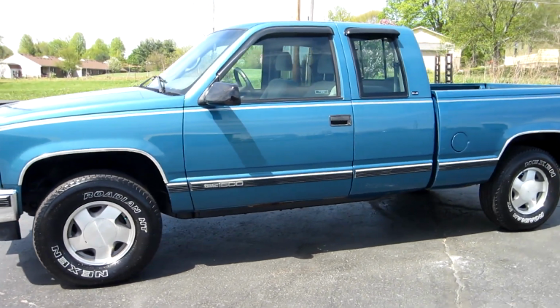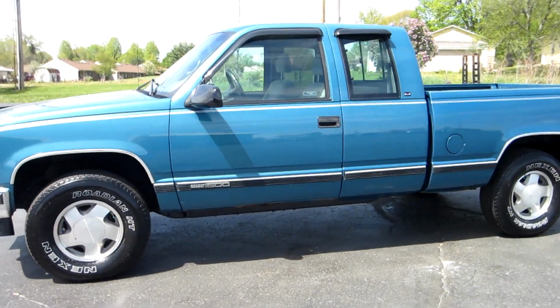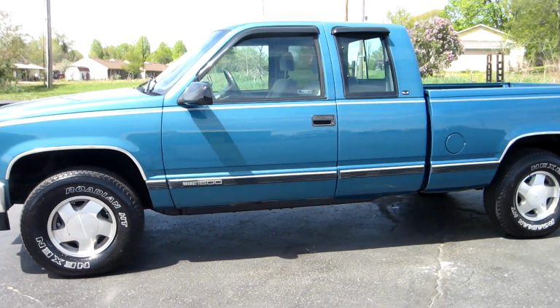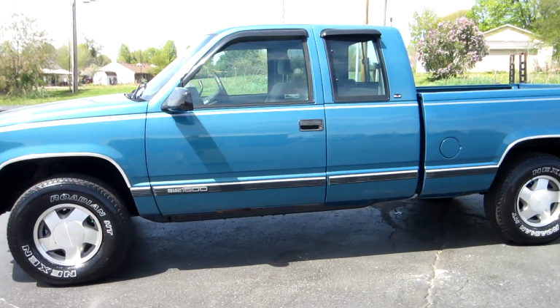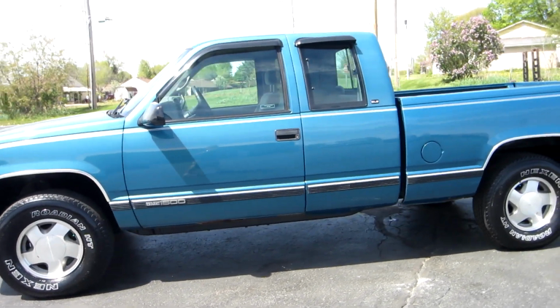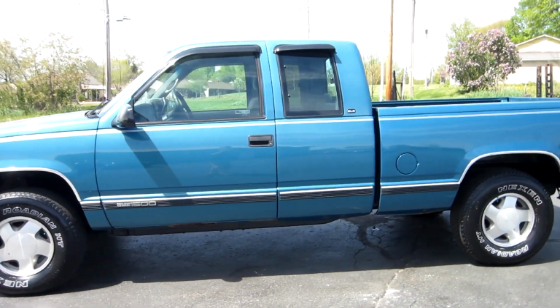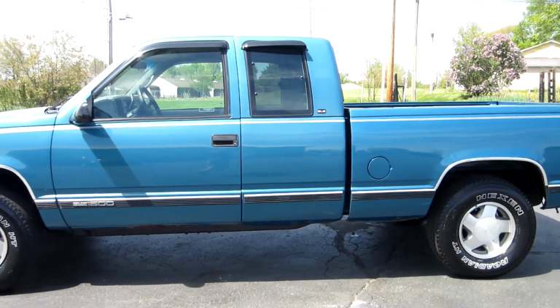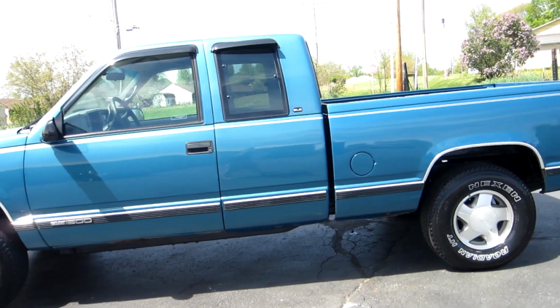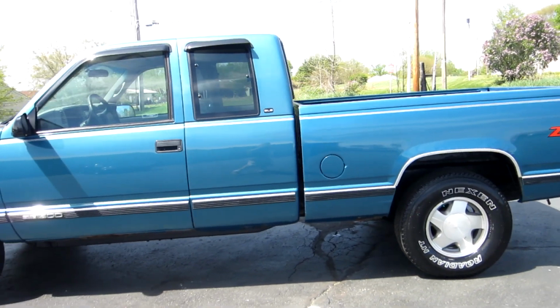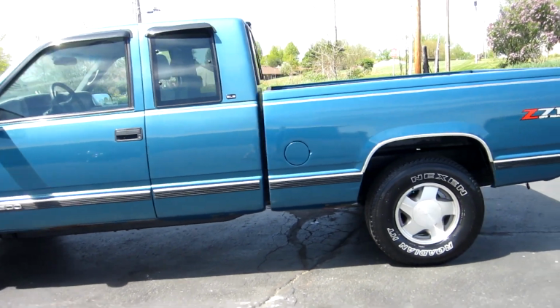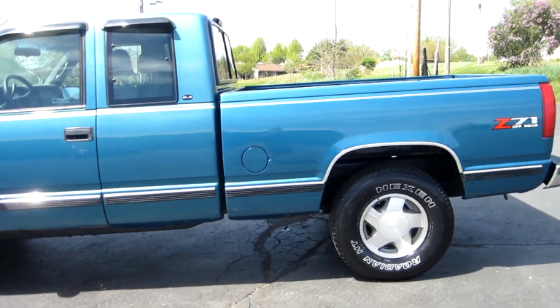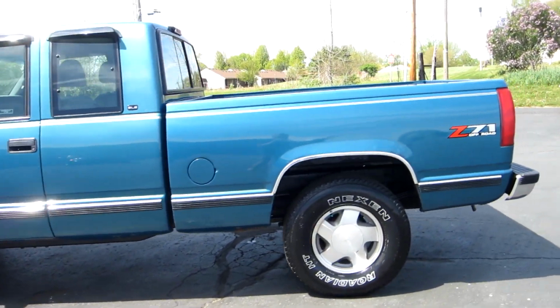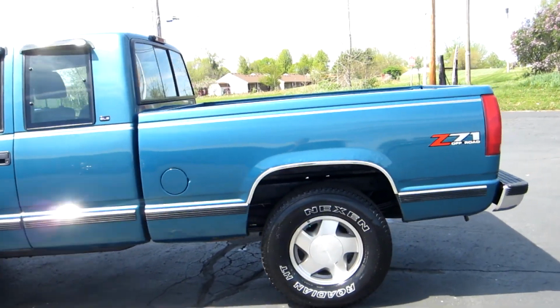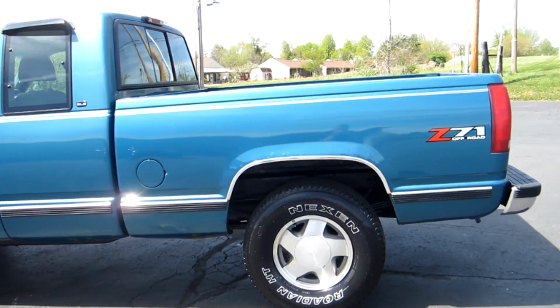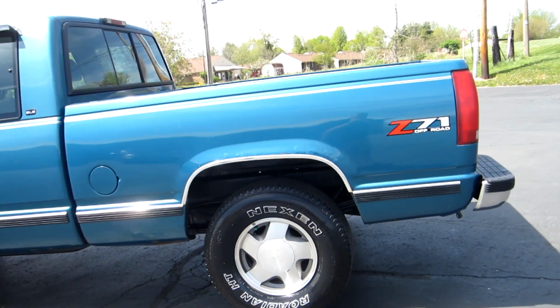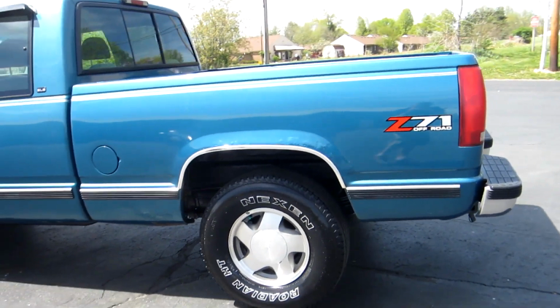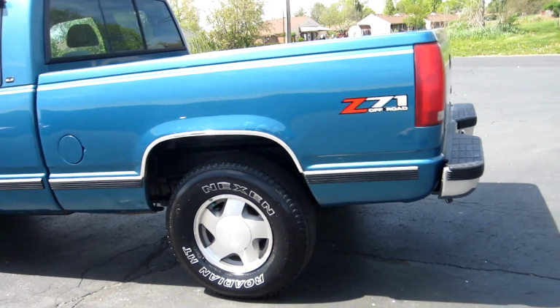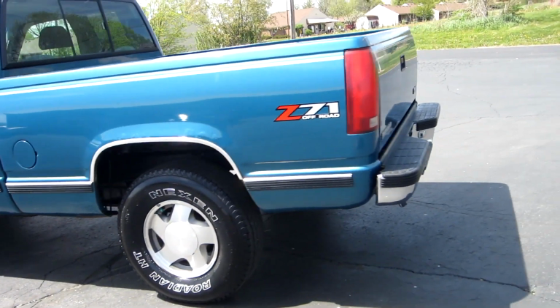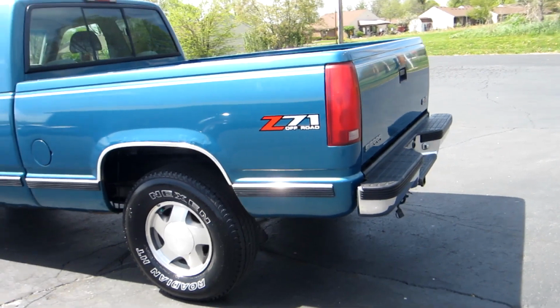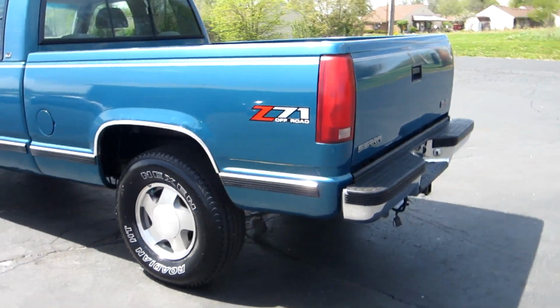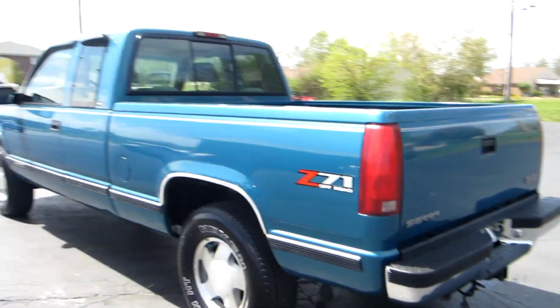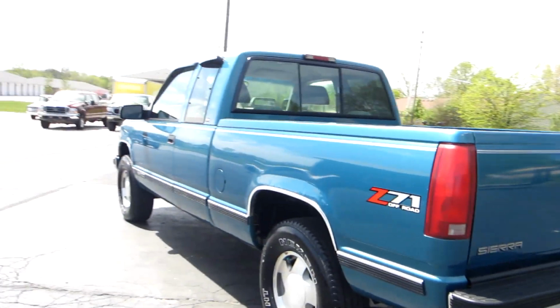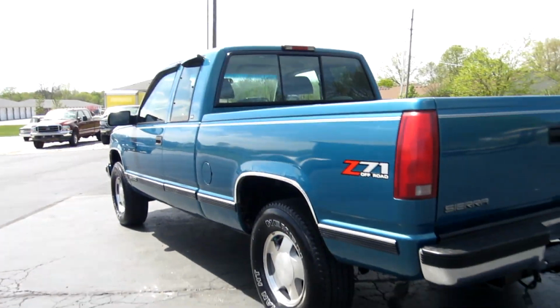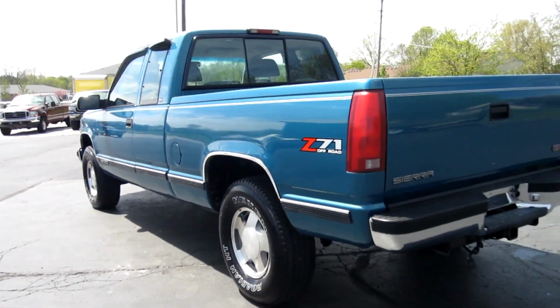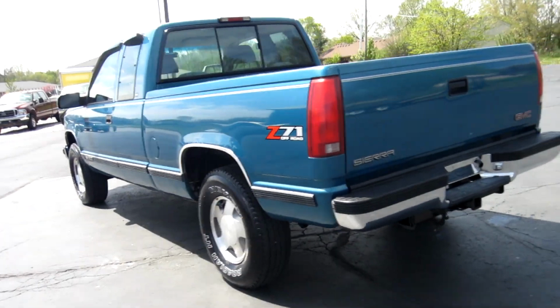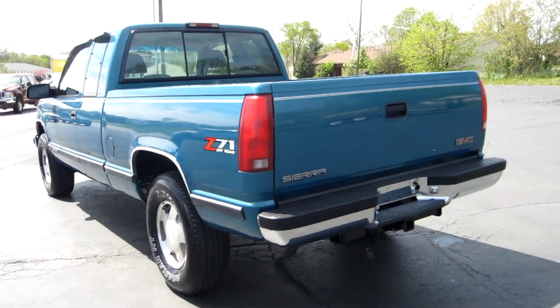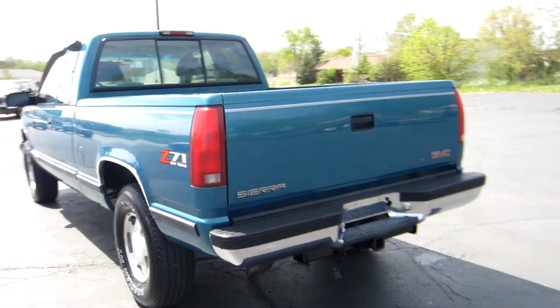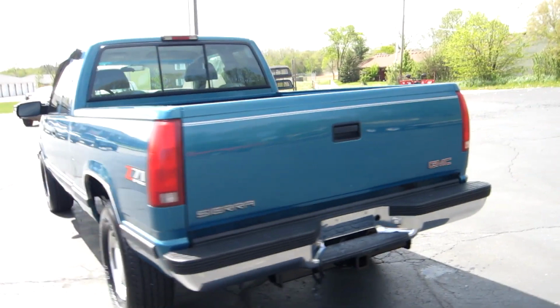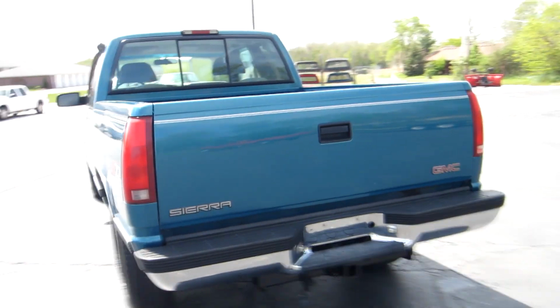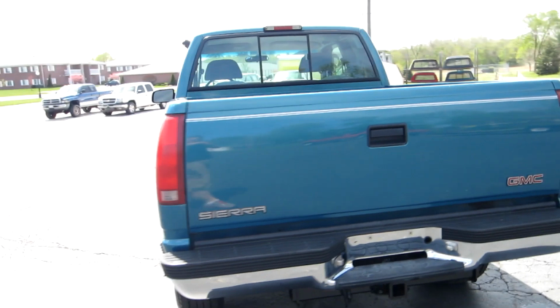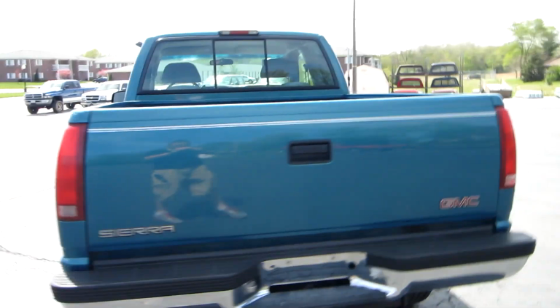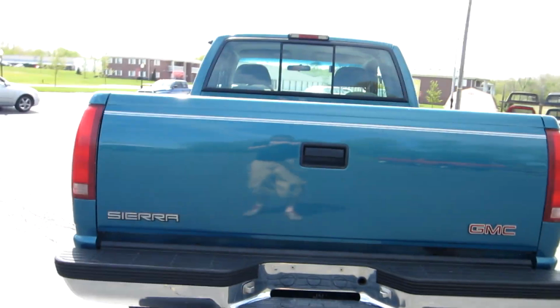This truck was traded in here locally. Beautiful teal in color, nice alloy wheels. The truck has a Z71 off-road package. It's a nice older truck. The truck's not perfect but it's pretty straight and drives out nice.